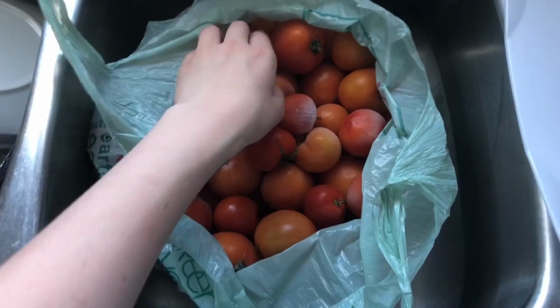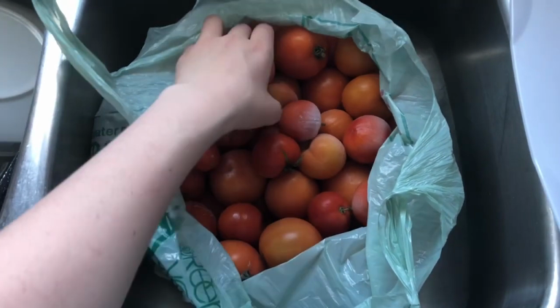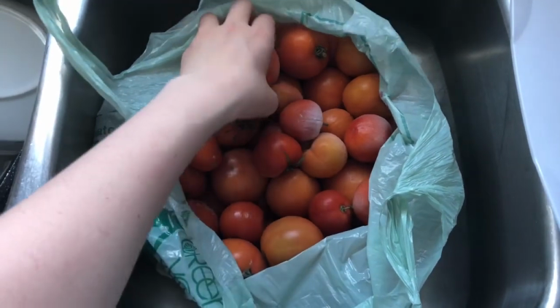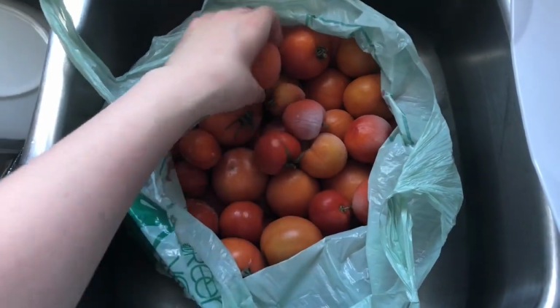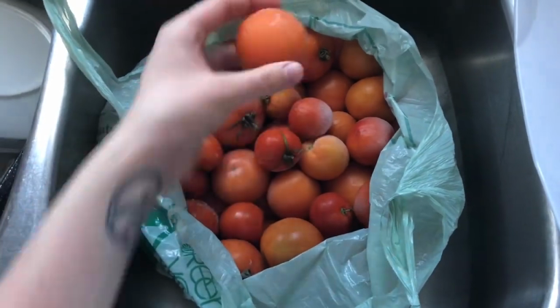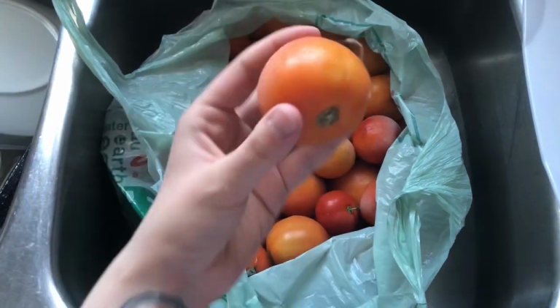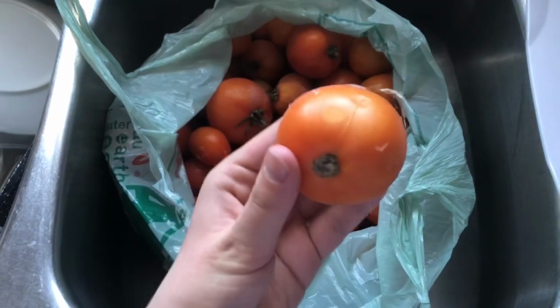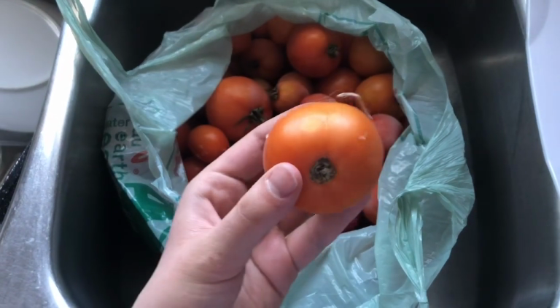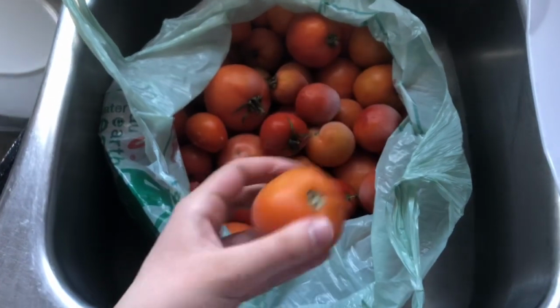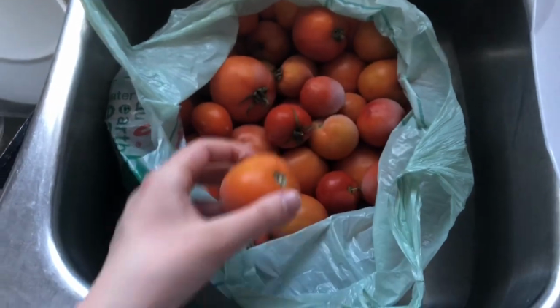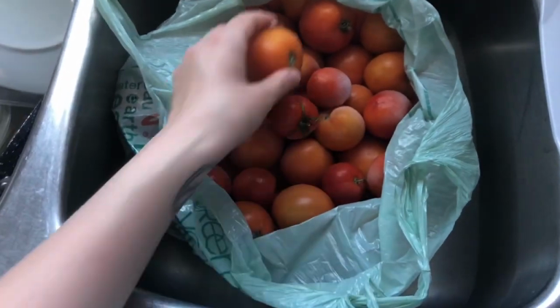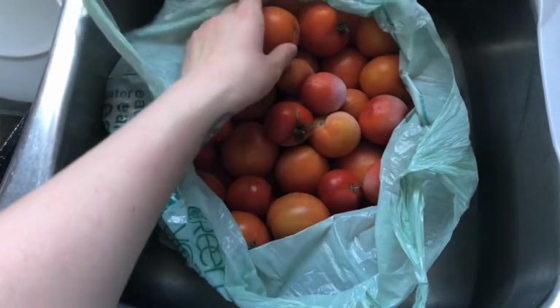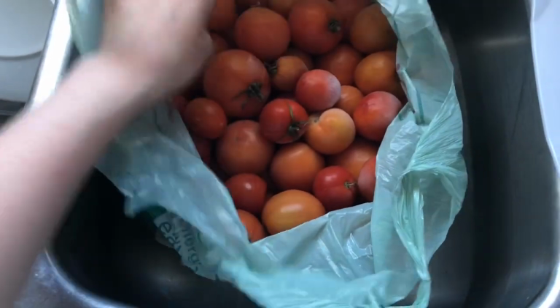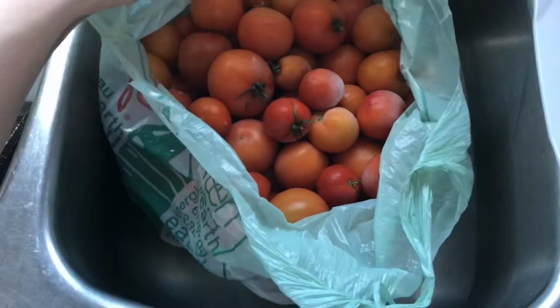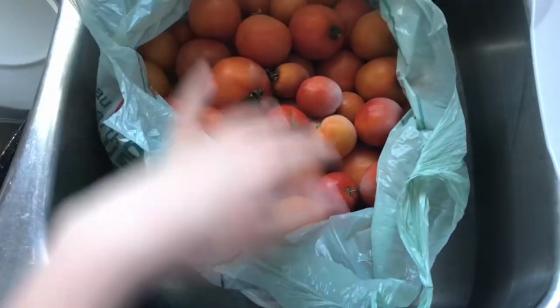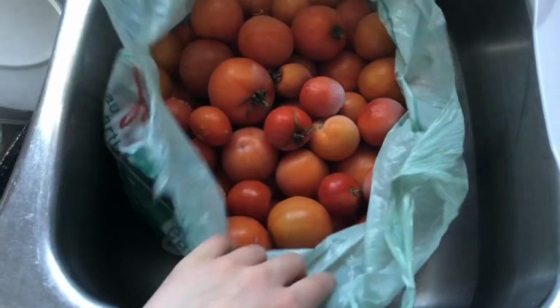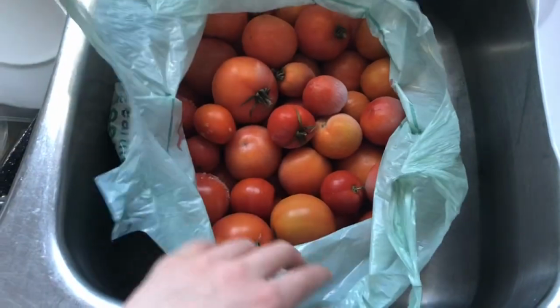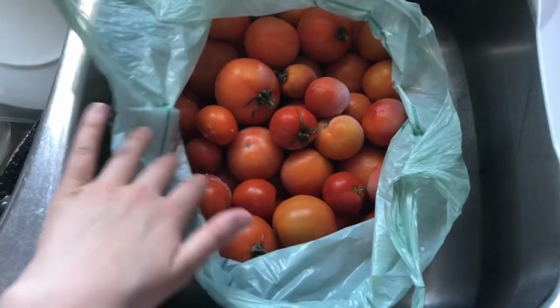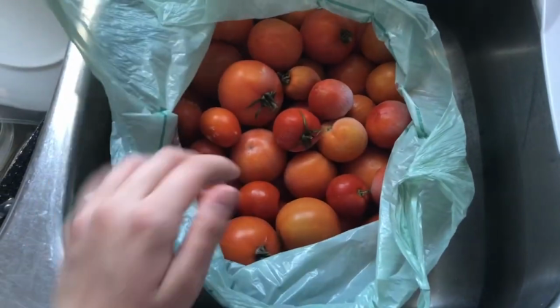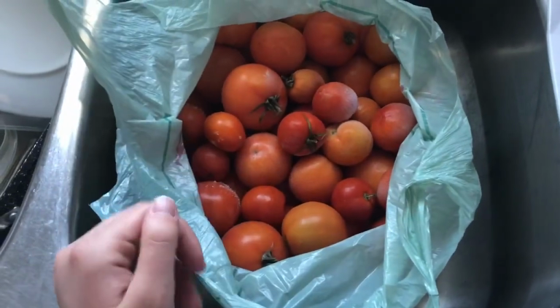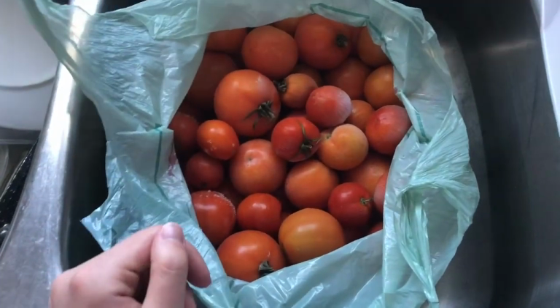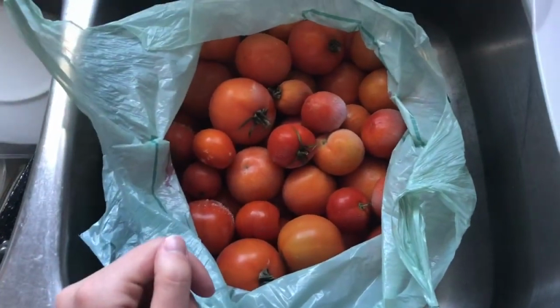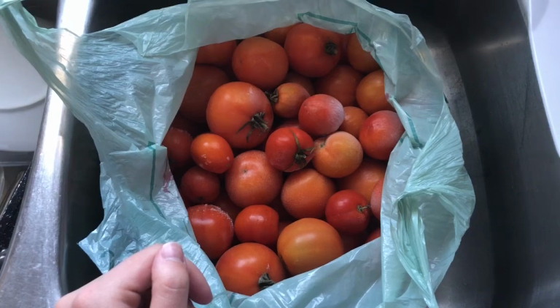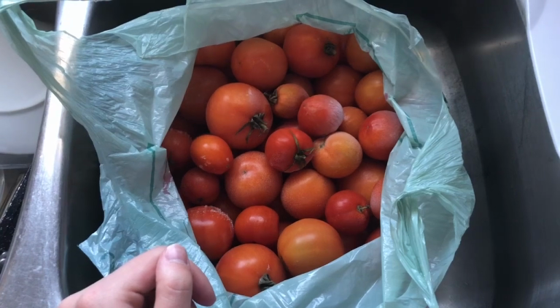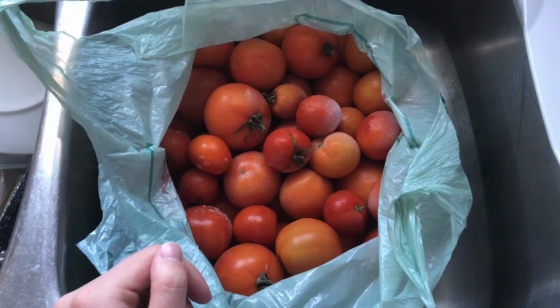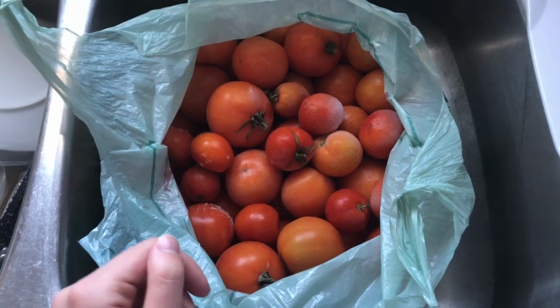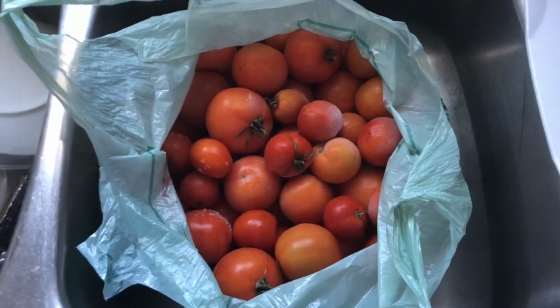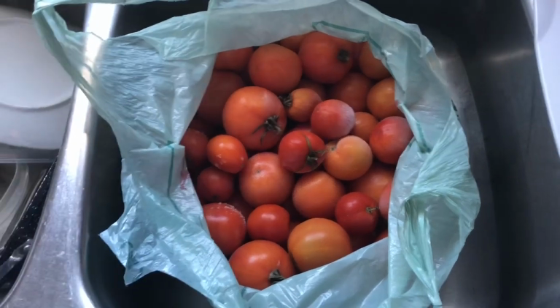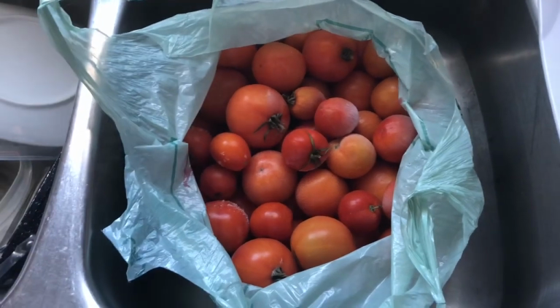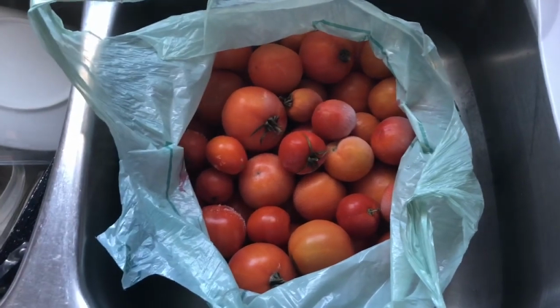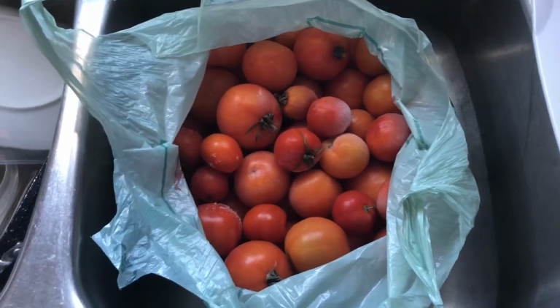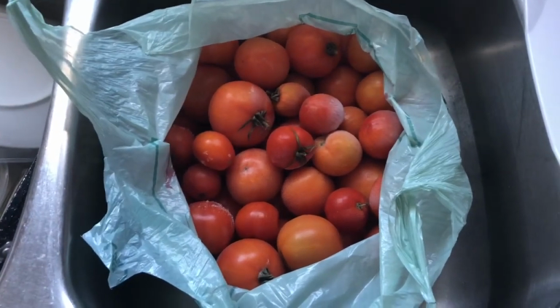So I'm going to go ahead and let these thaw out. It's going to take quite a while because there's a lot of tomatoes in this bag. And then once they are thawed, I'm going to attempt to make tomato juice.